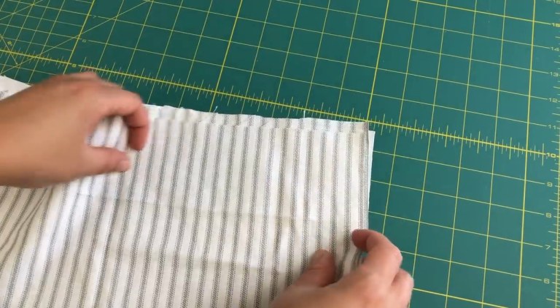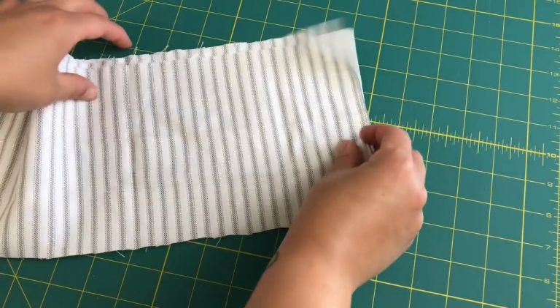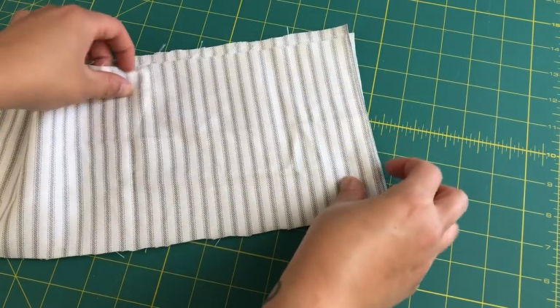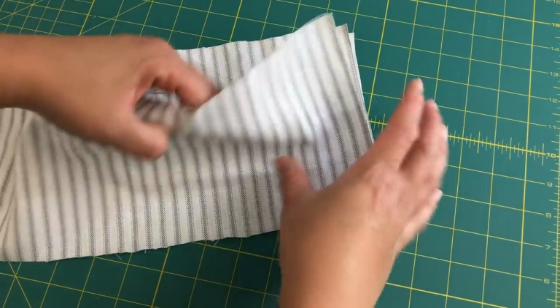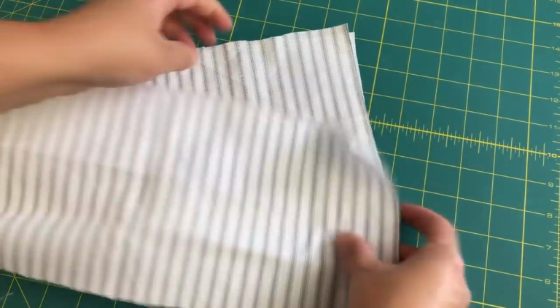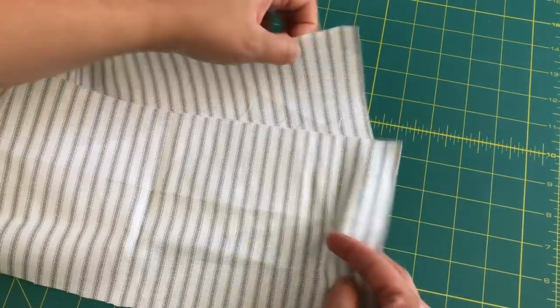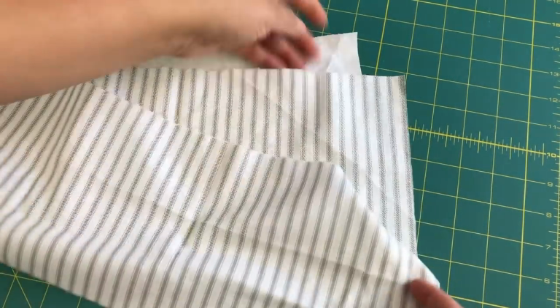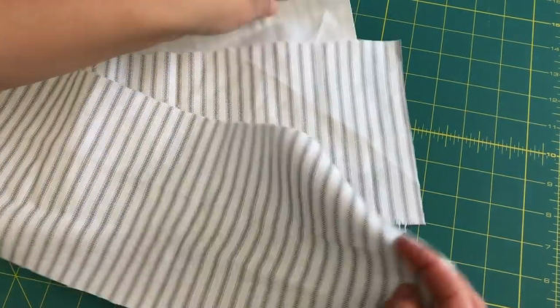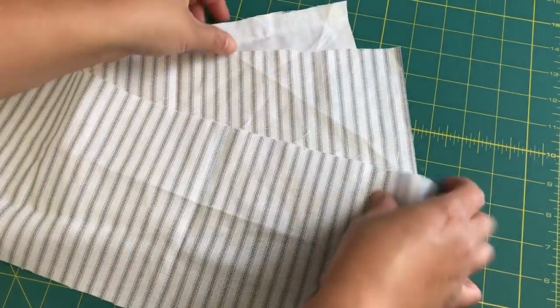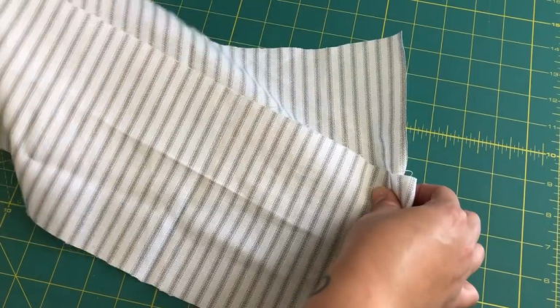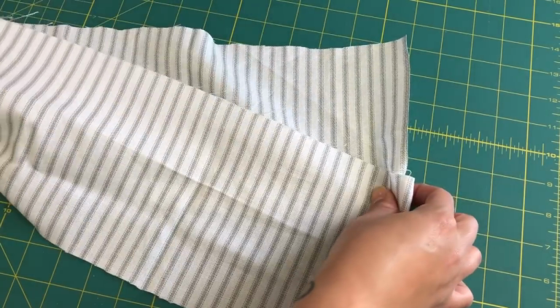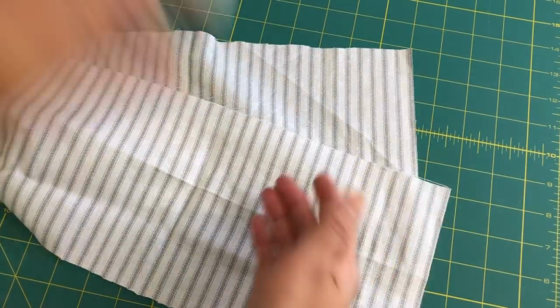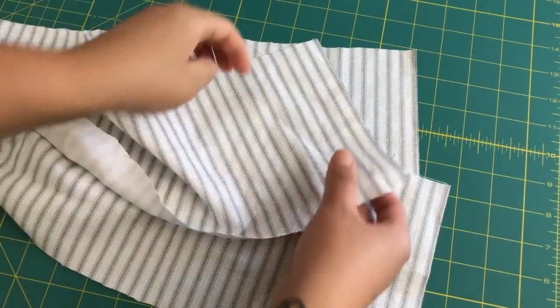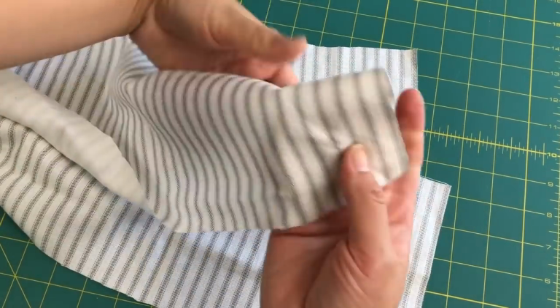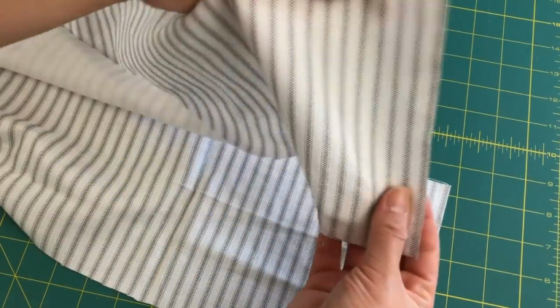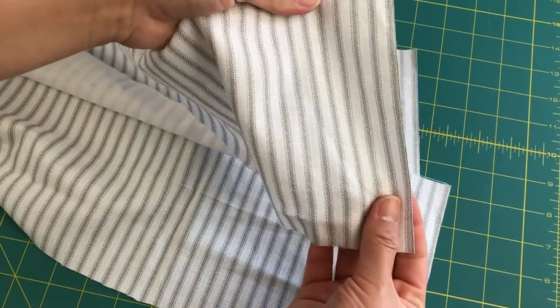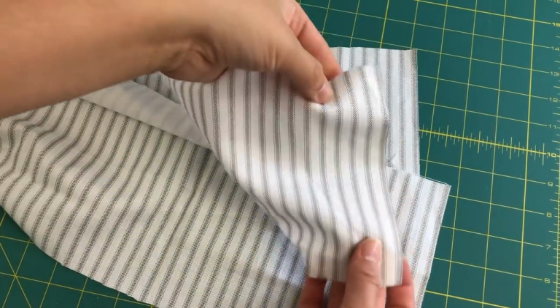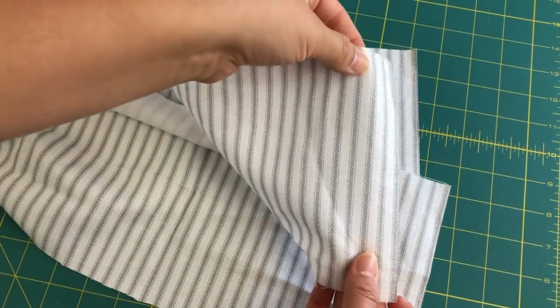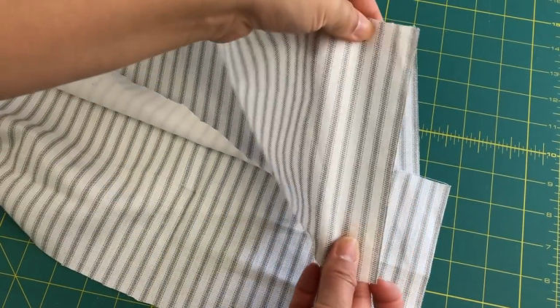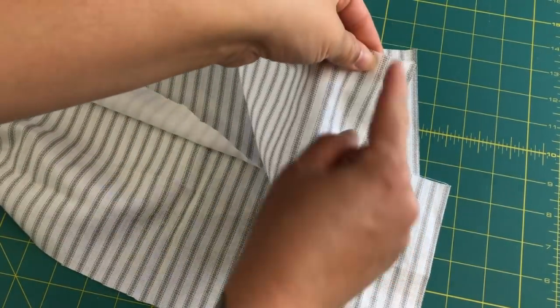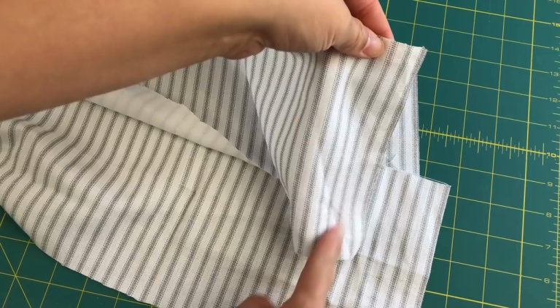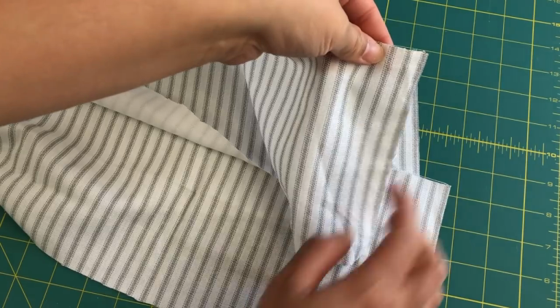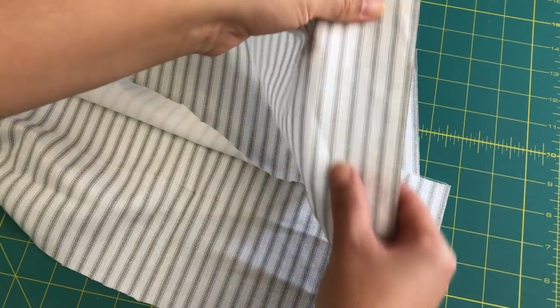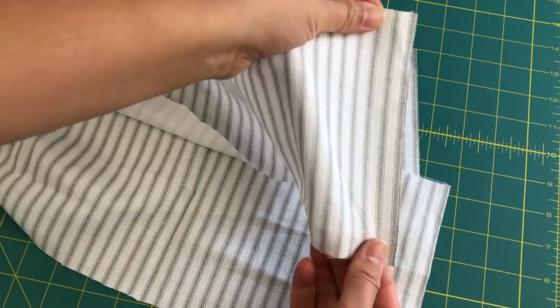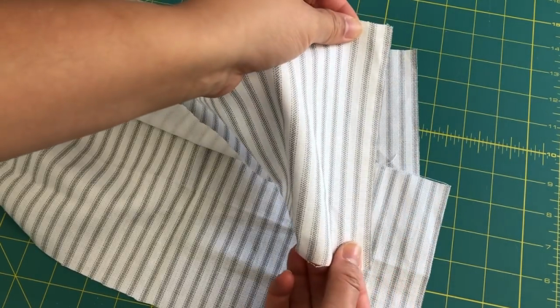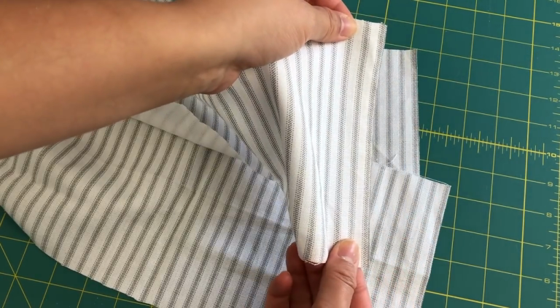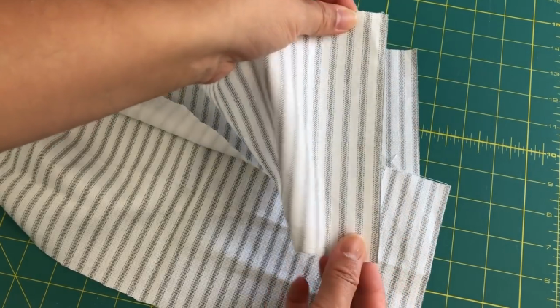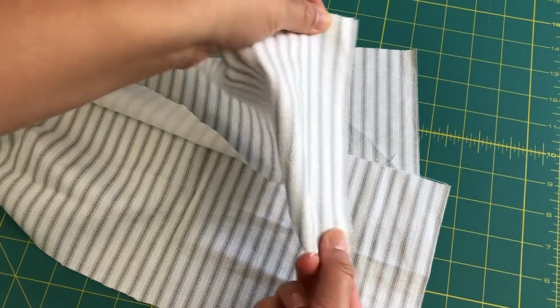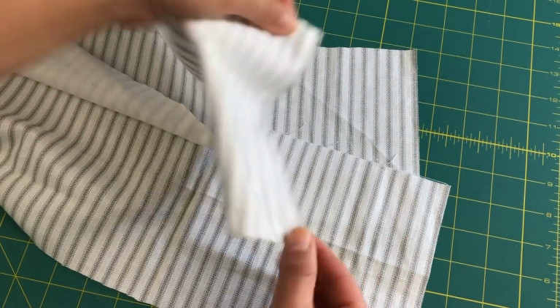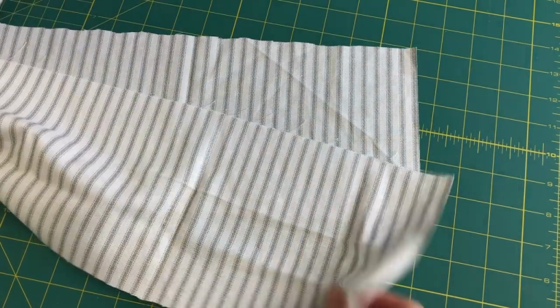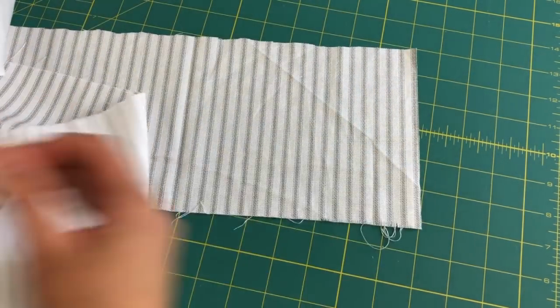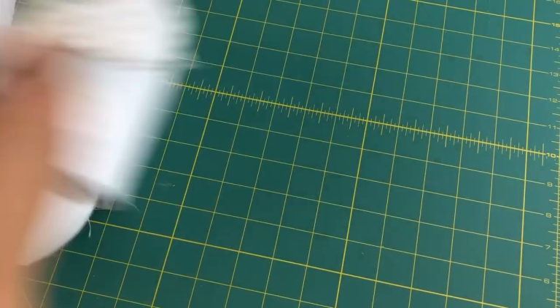Then I needed to cut the ruffles. I cut six and a half inch wide pieces — about five total — to give me two whole ruffles from end to end of the shower curtain. And as you can see, I cut perpendicular to the ticking stripes.